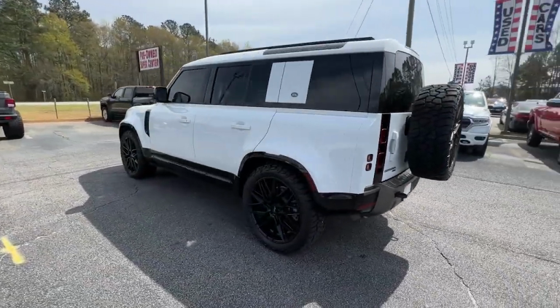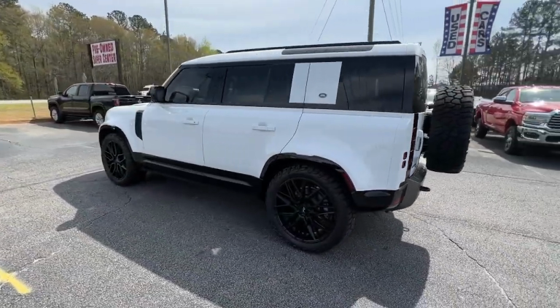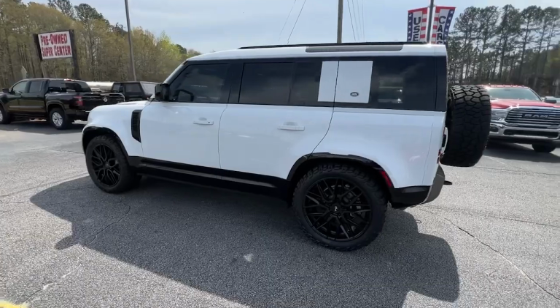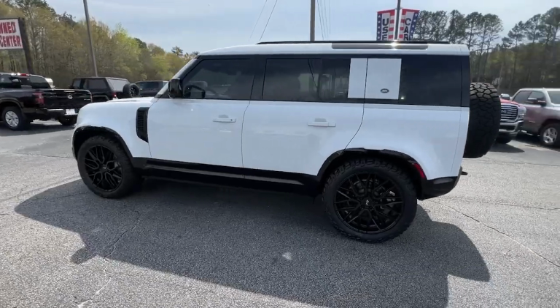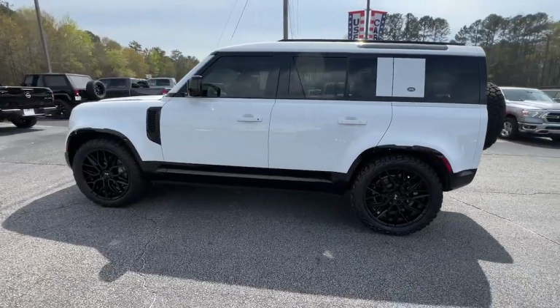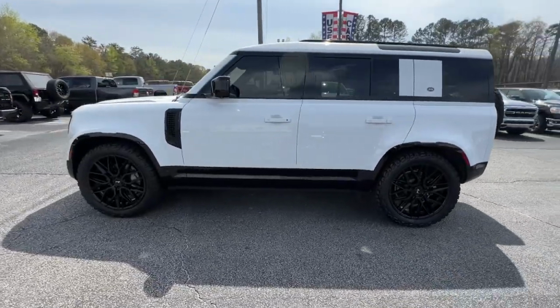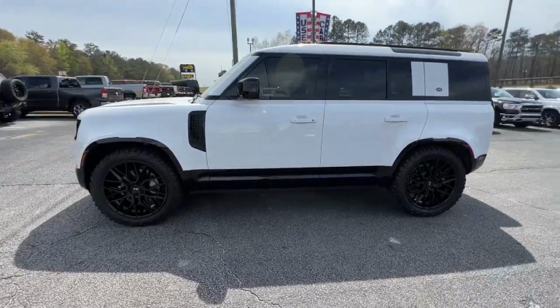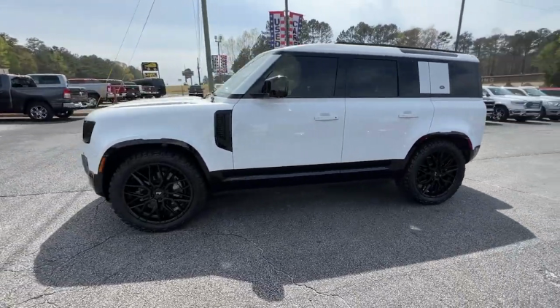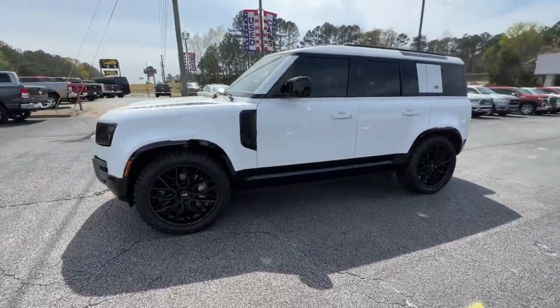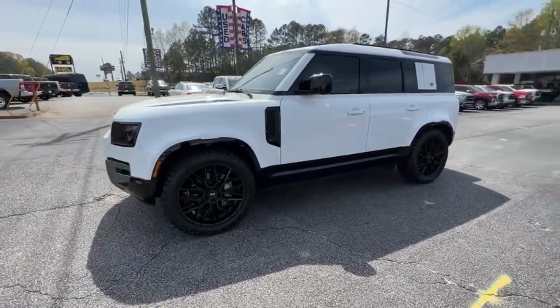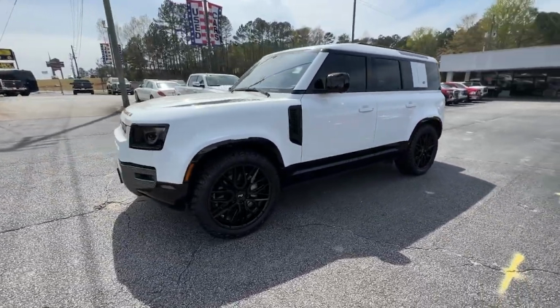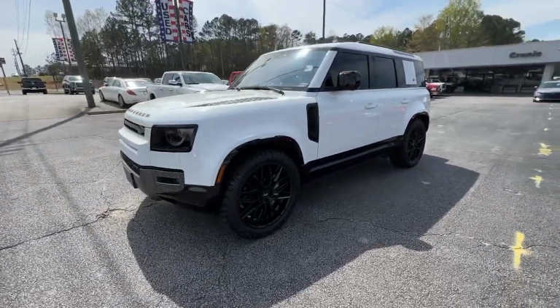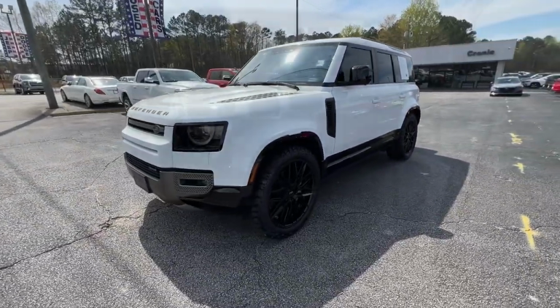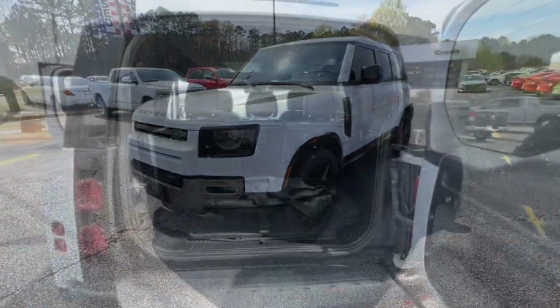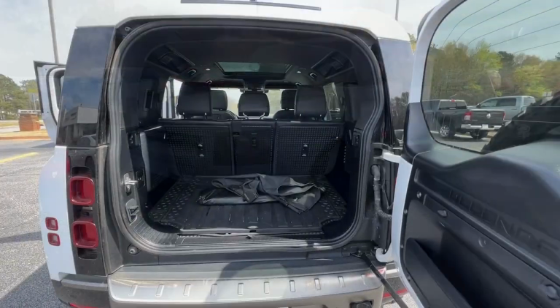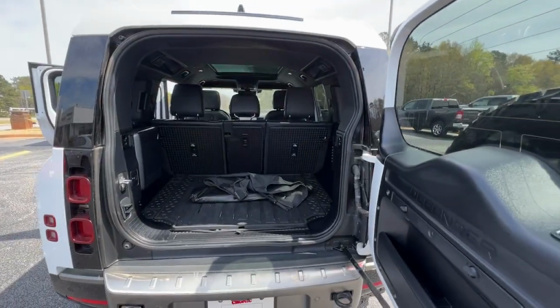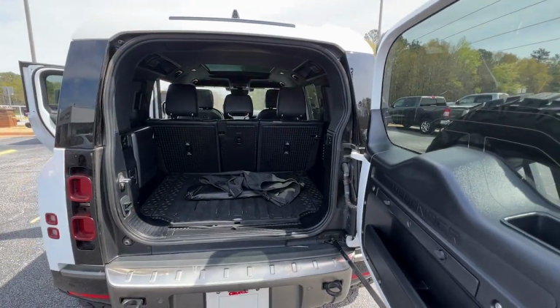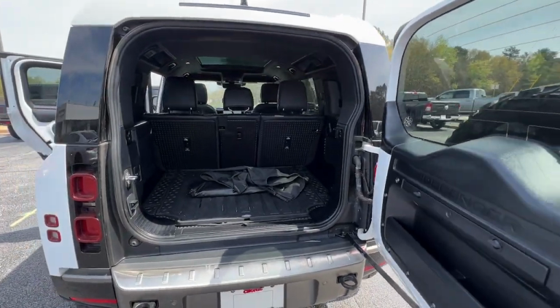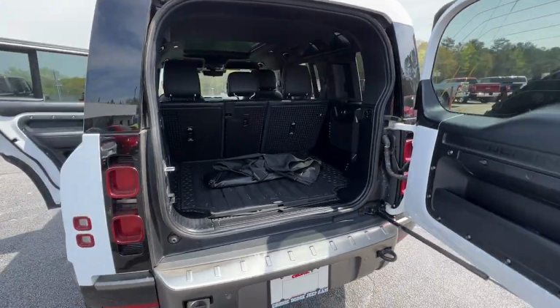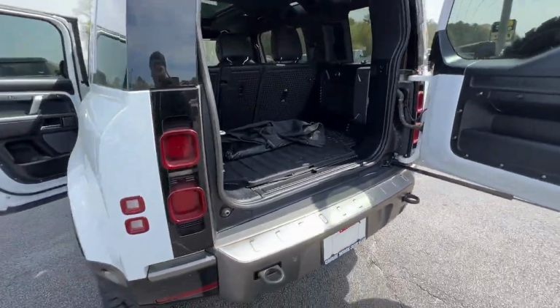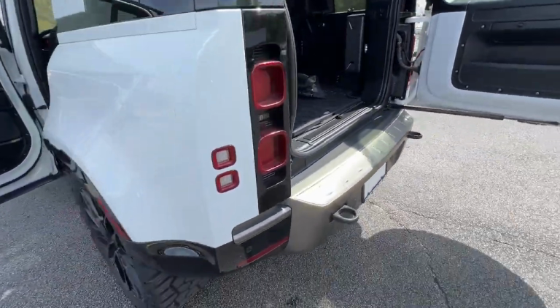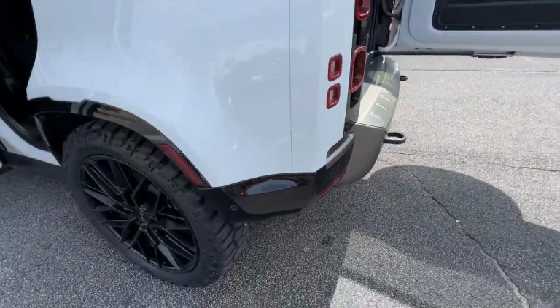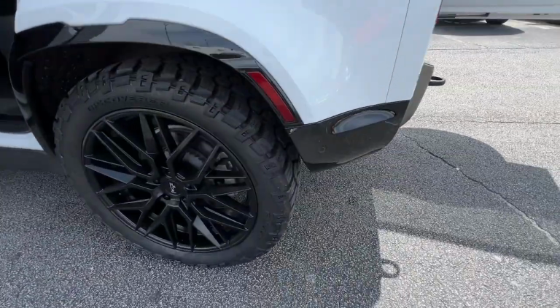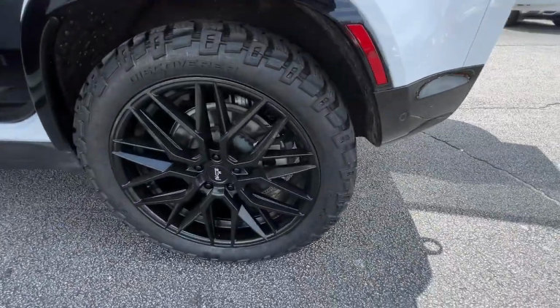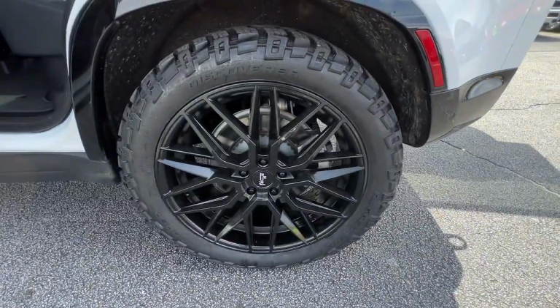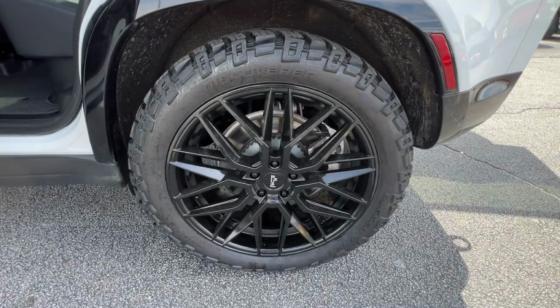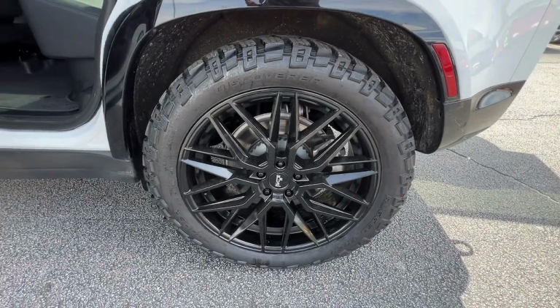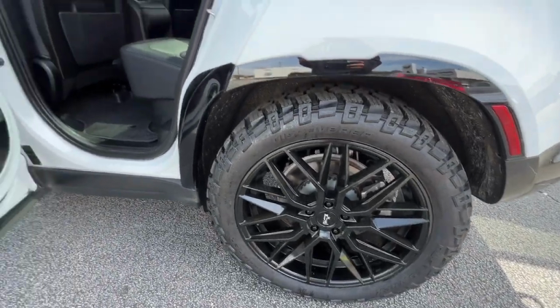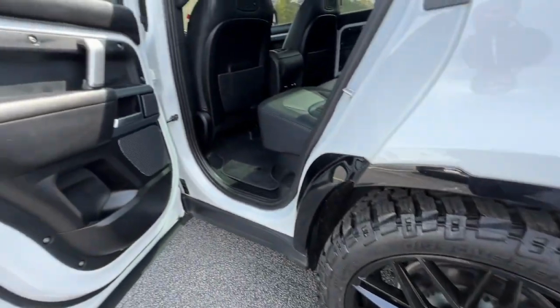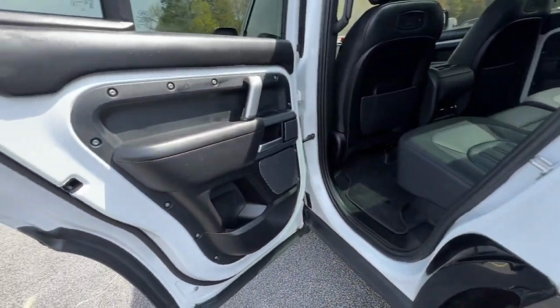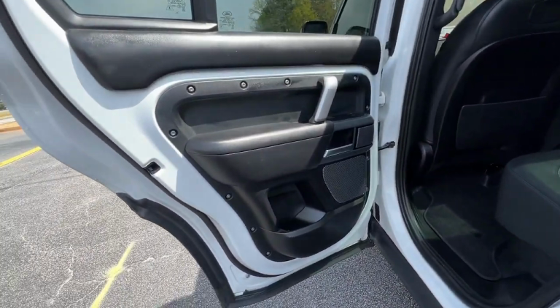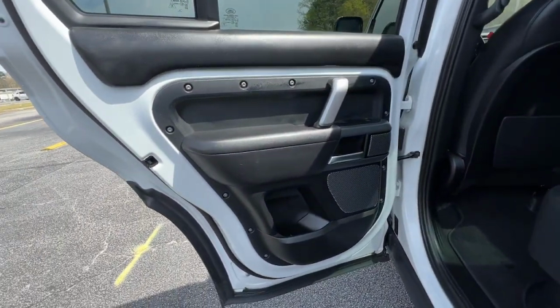The premium go-anywhere vehicle that's purposeful, durable, immensely capable, and indulges you with luxurious, modern, utilitarian-chic comforts and conveniences. The following are some of this vehicle's highlighted options.